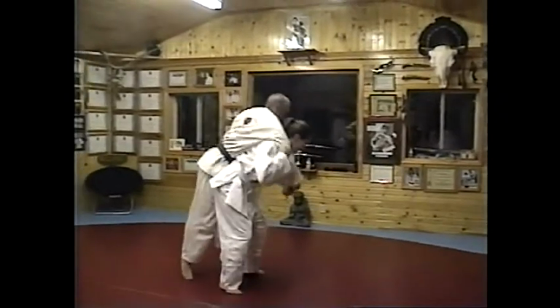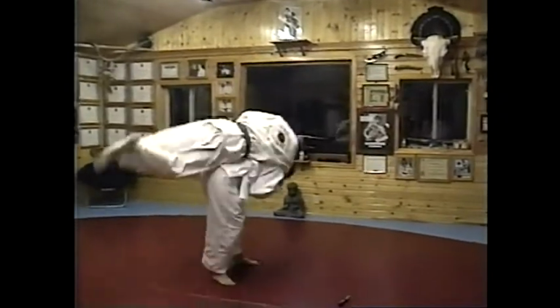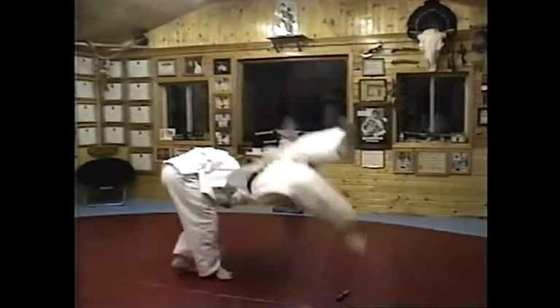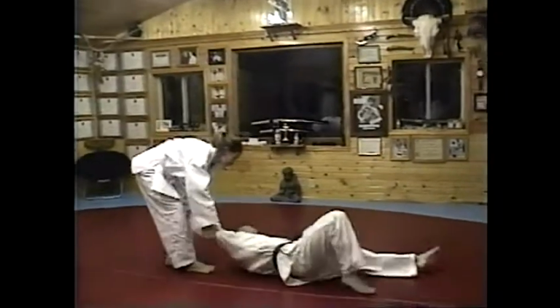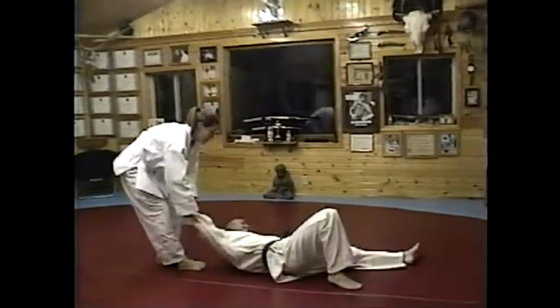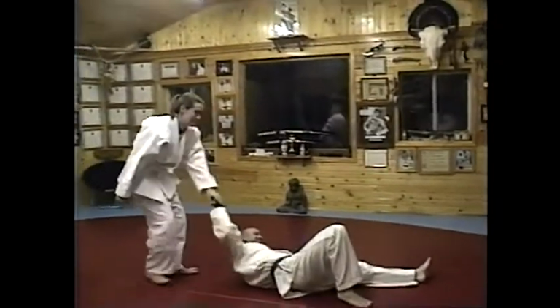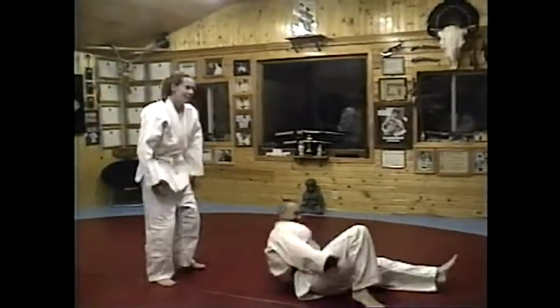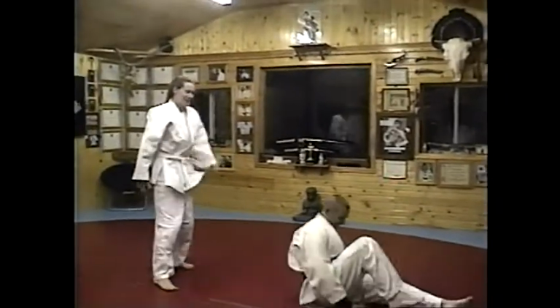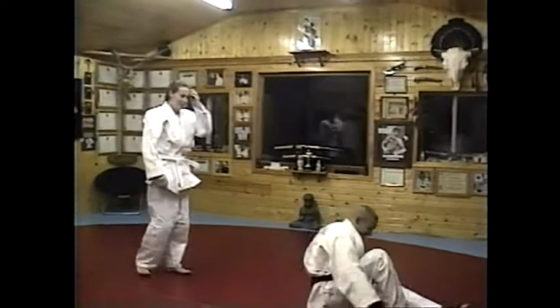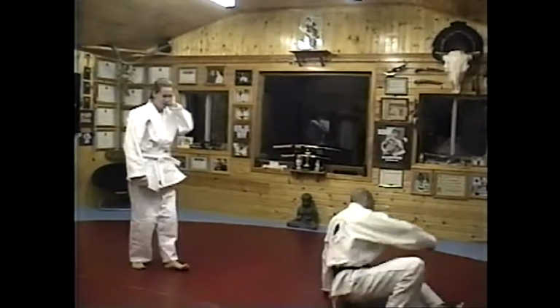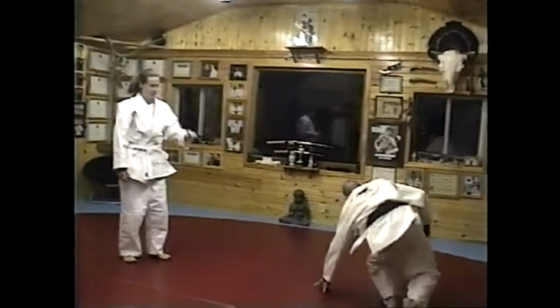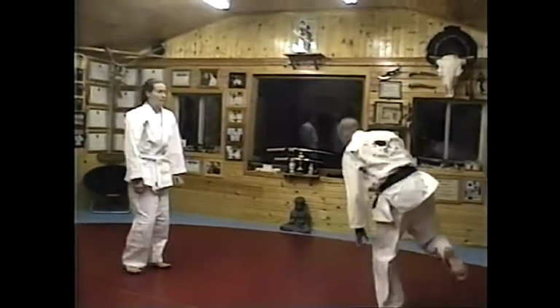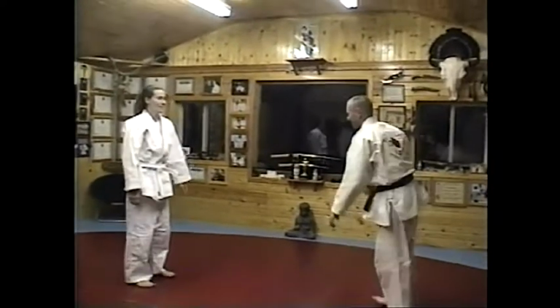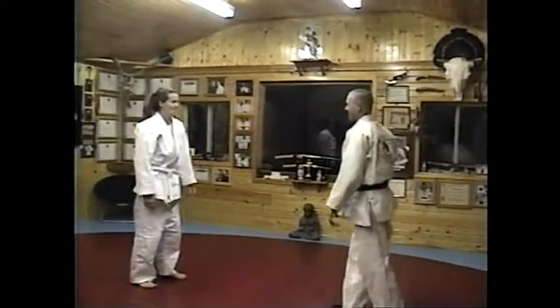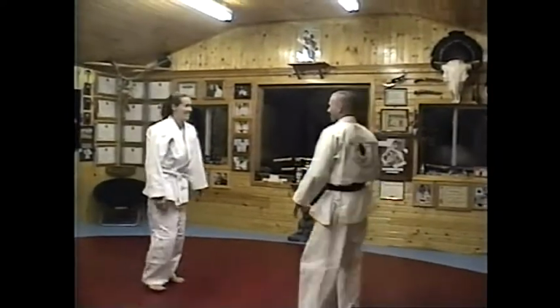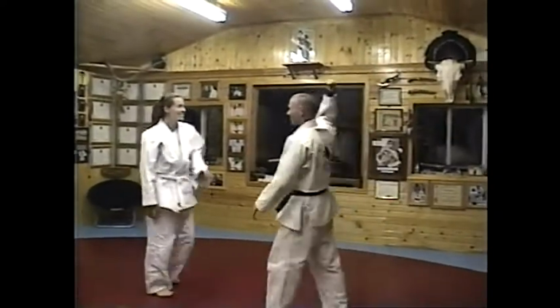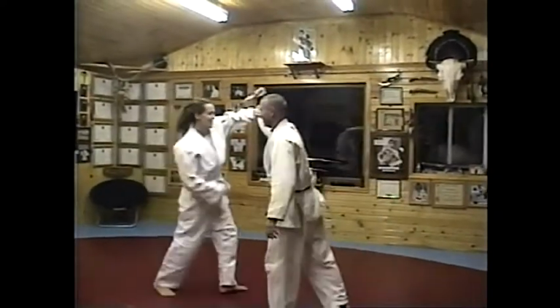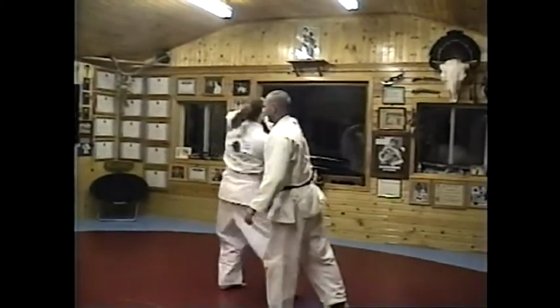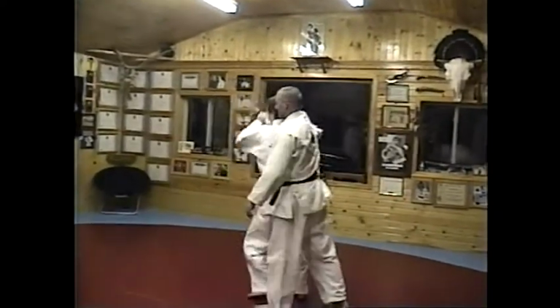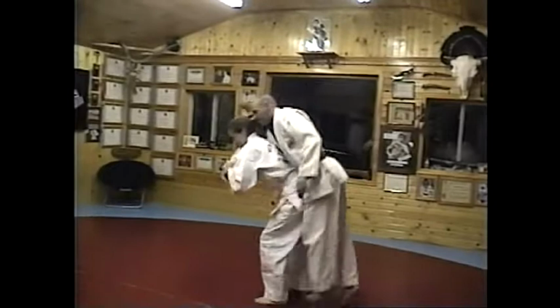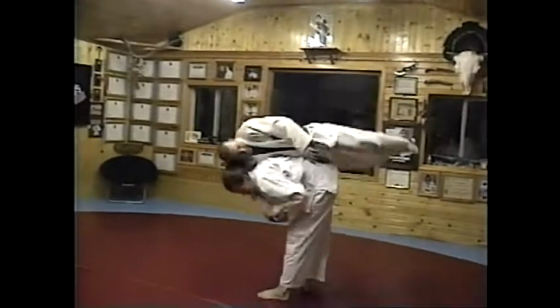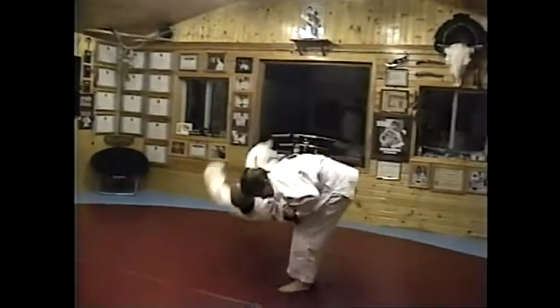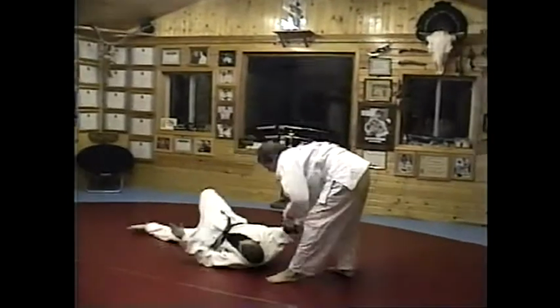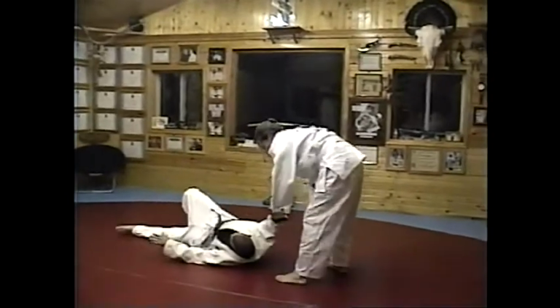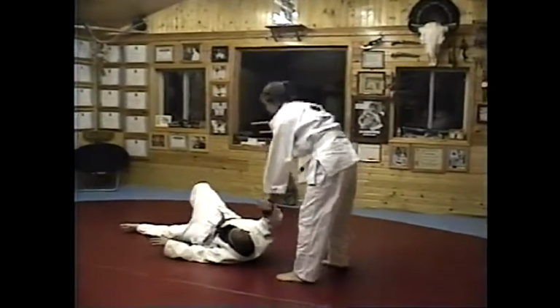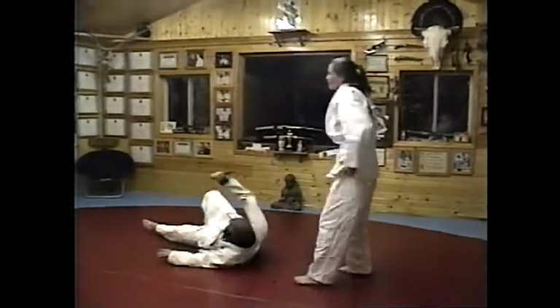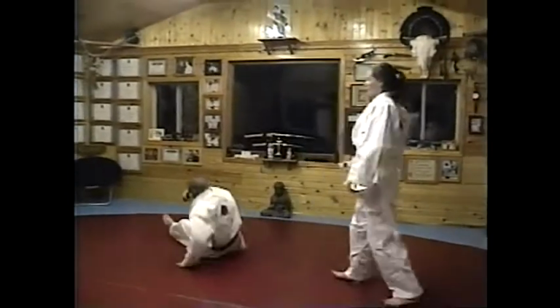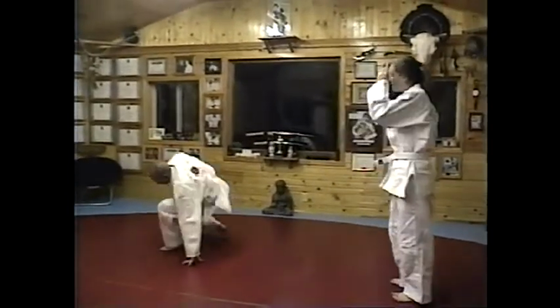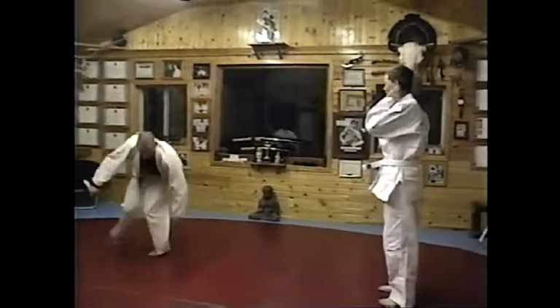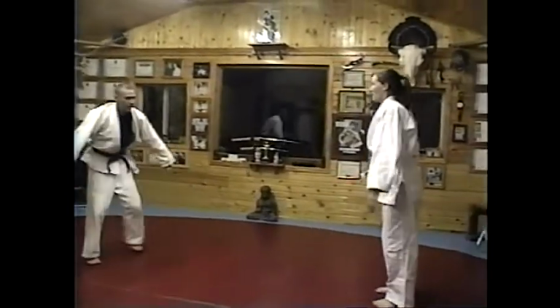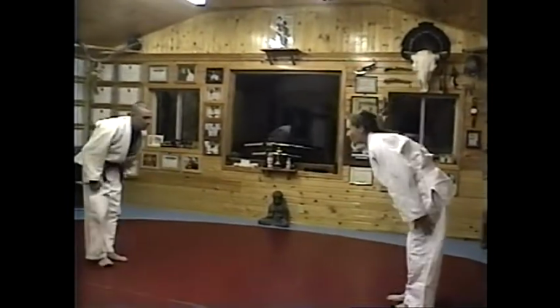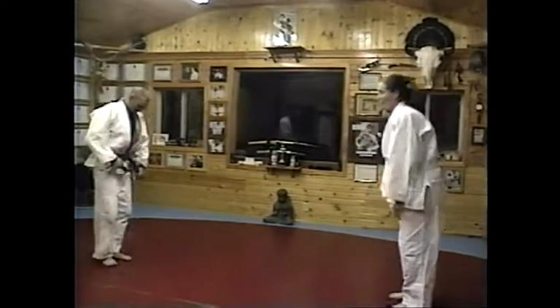She's already ahead of me, man — she's doing the next technique. Very good, very good. Good. Well, Carmen — knife attack from above.